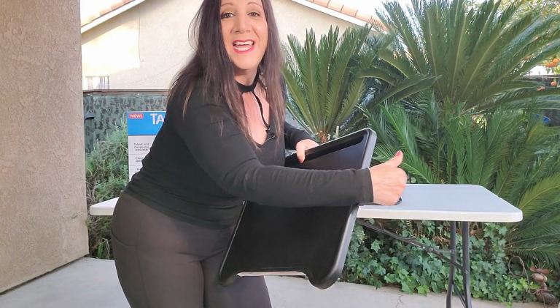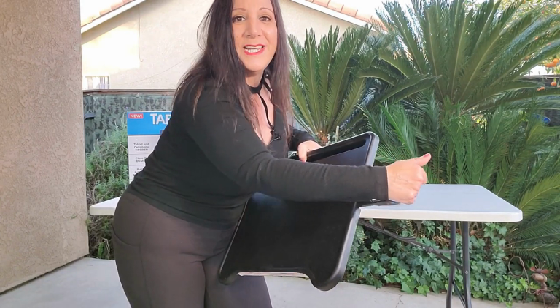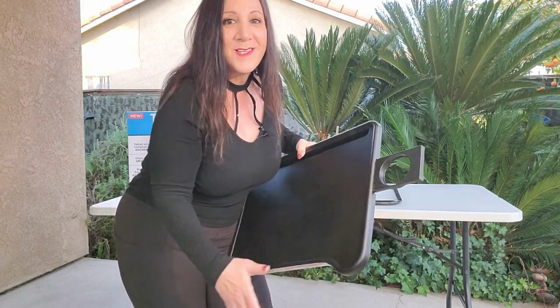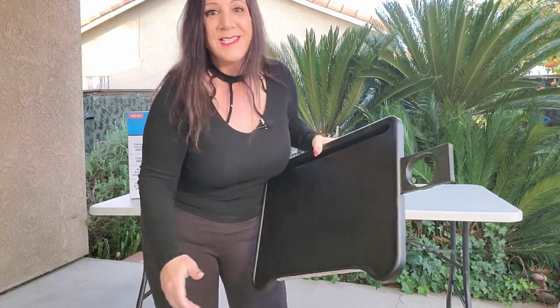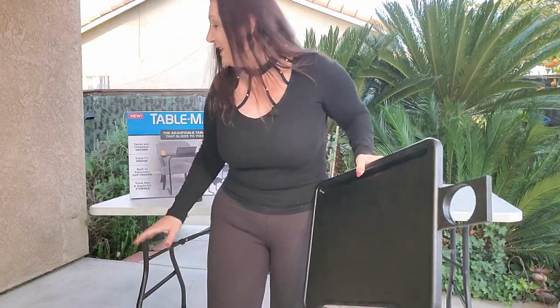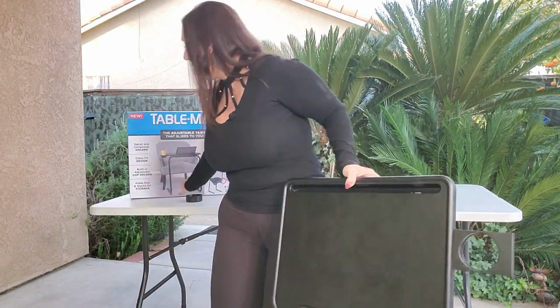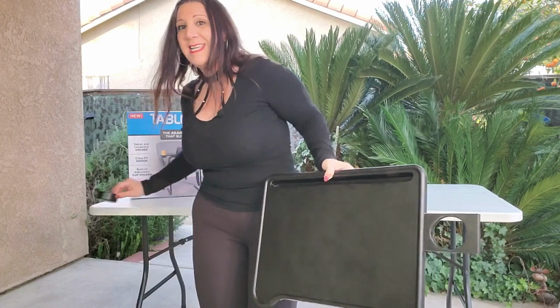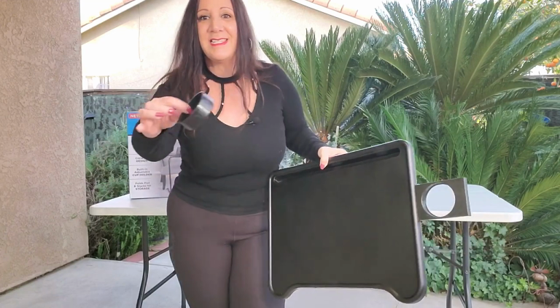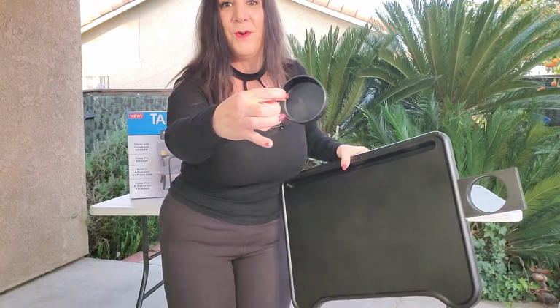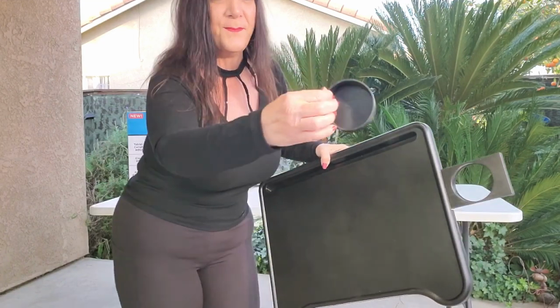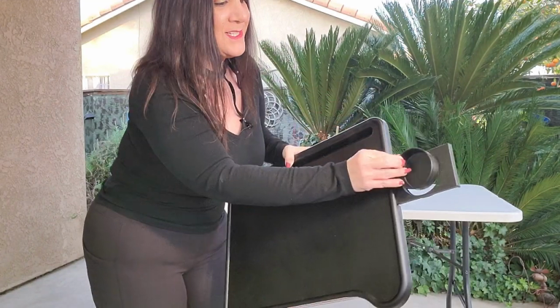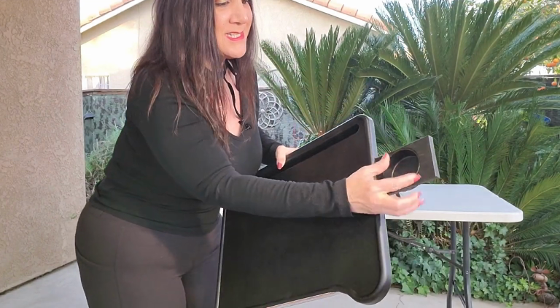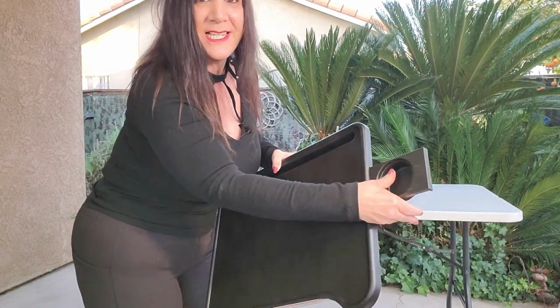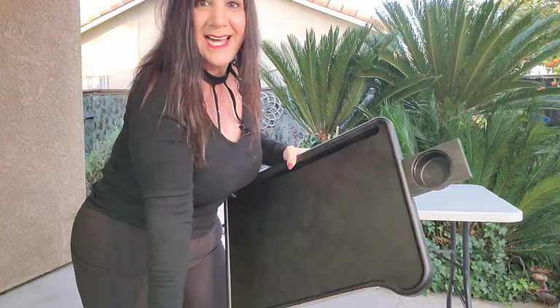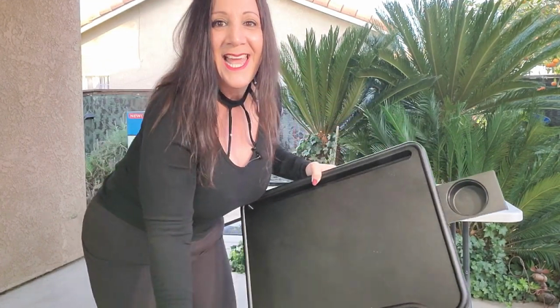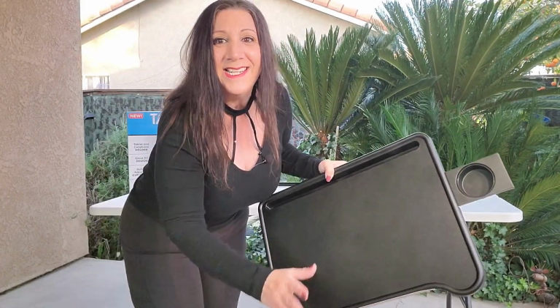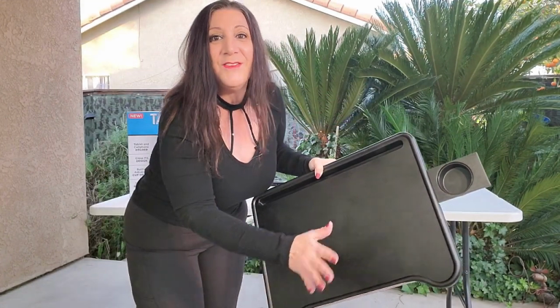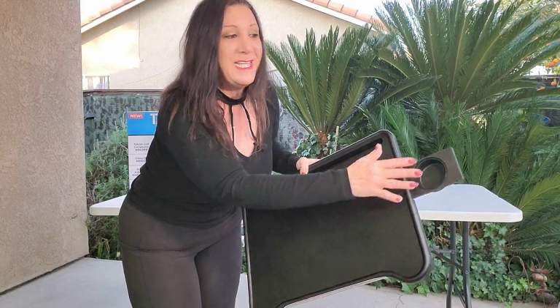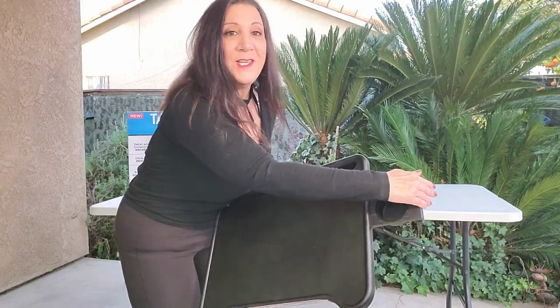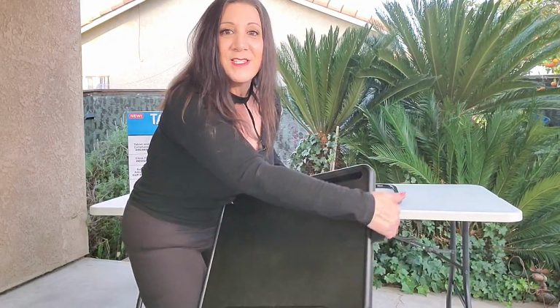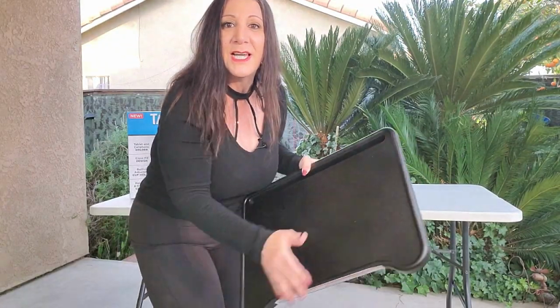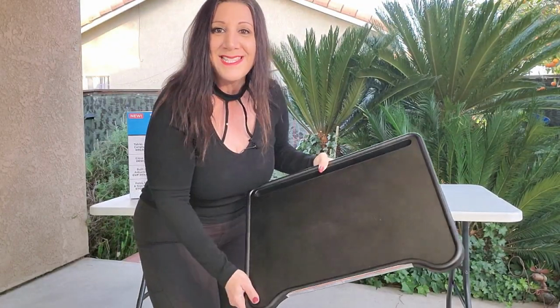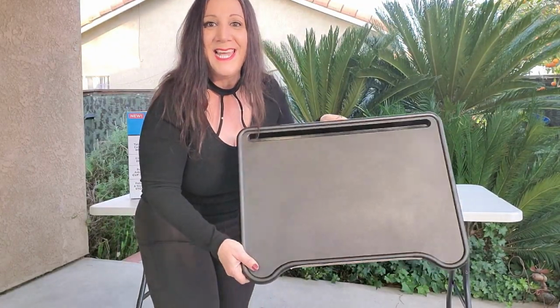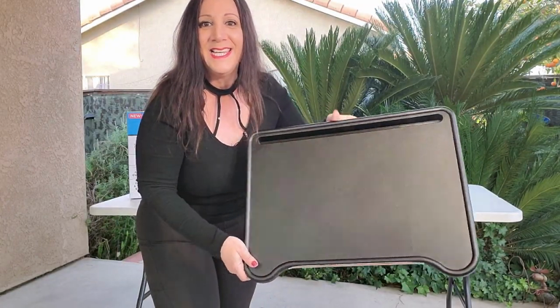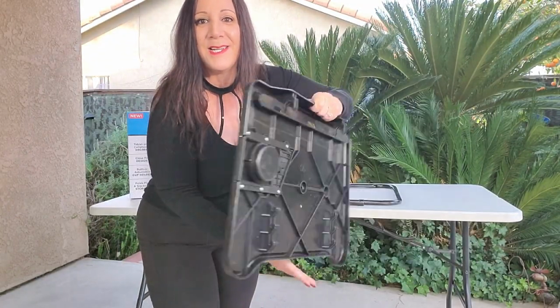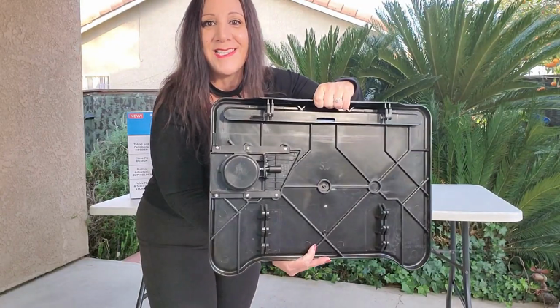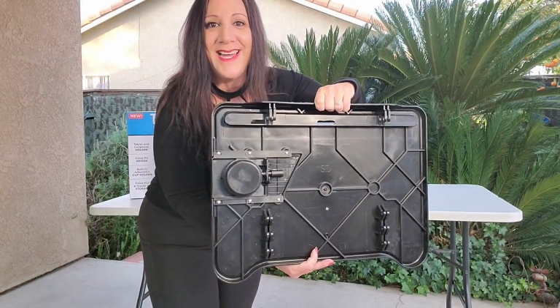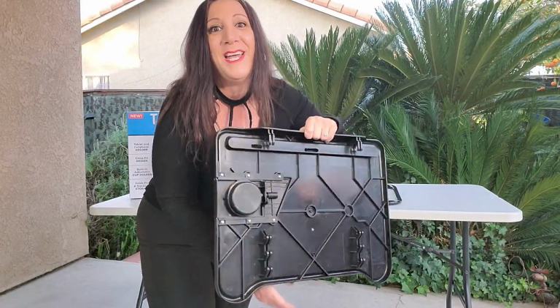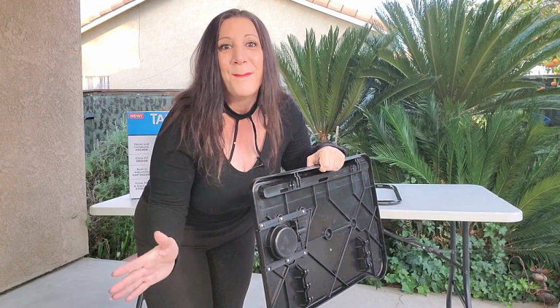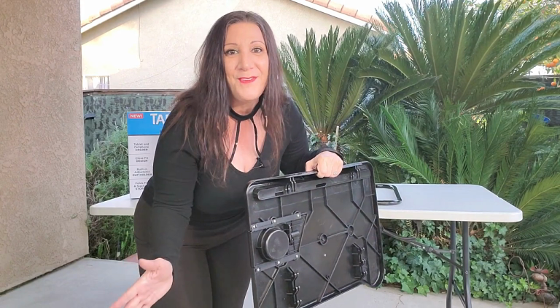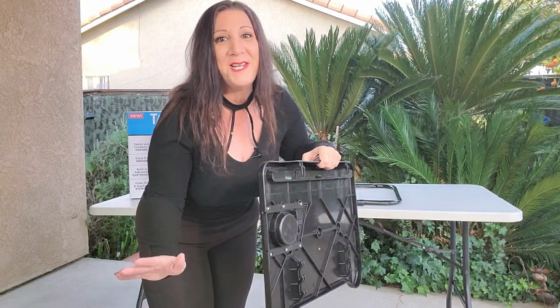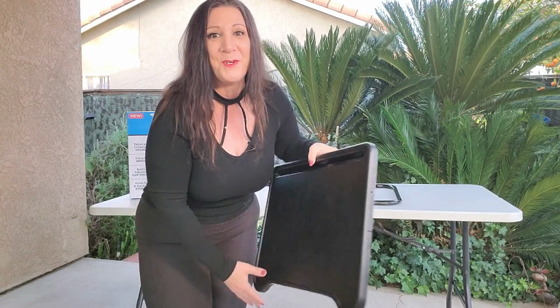Also included is this cup holder. You just slip it in like that. And even with it in, you can still compress it, and it works just like that. Perfect and beautiful.